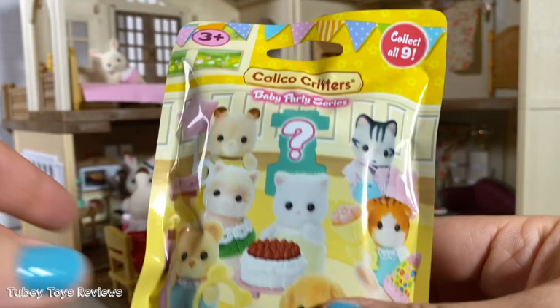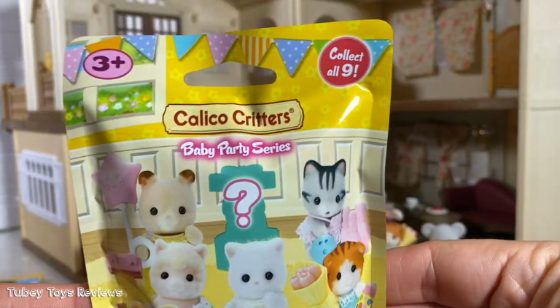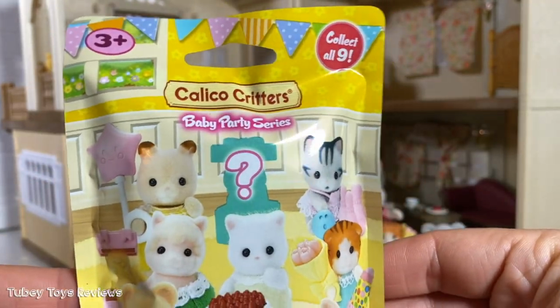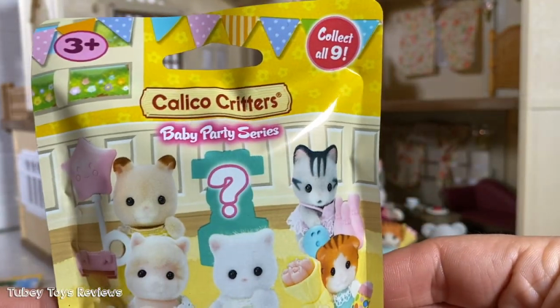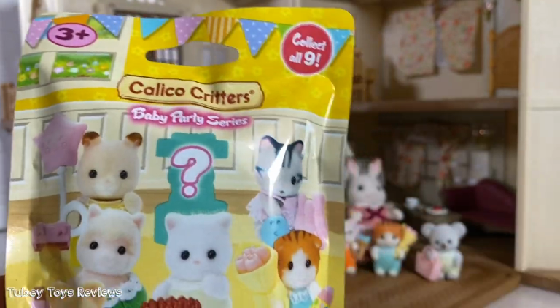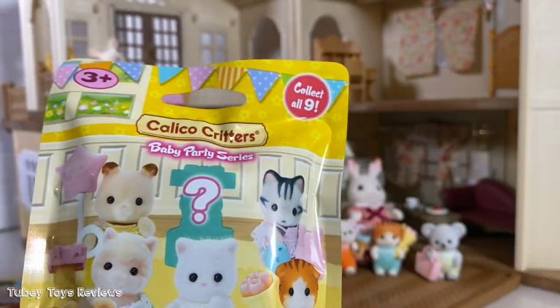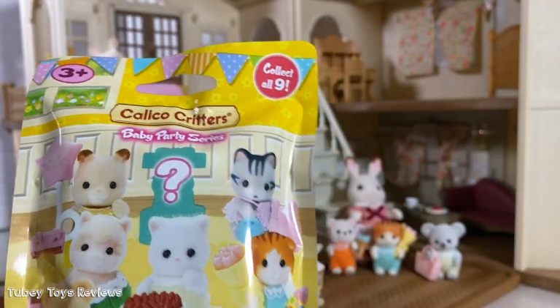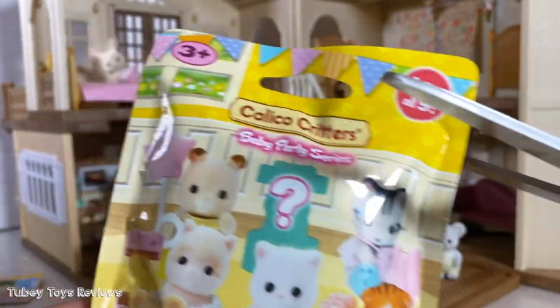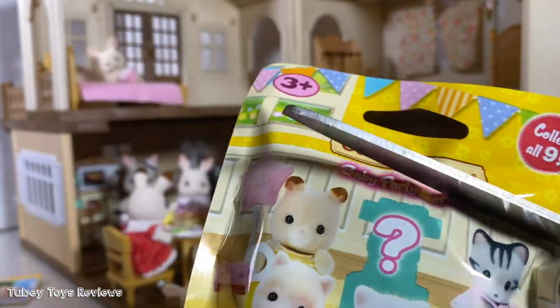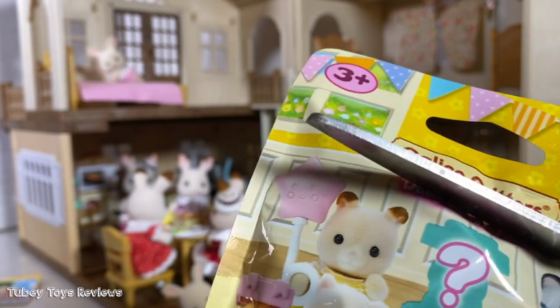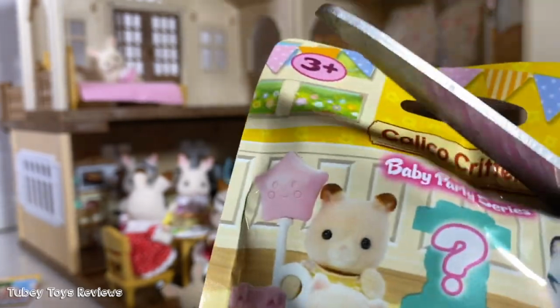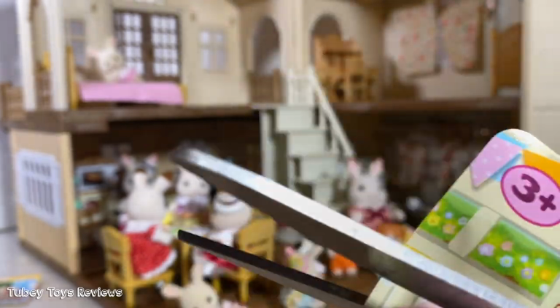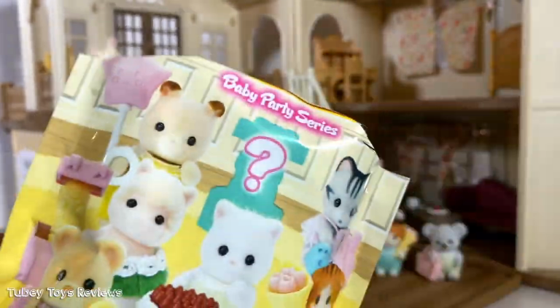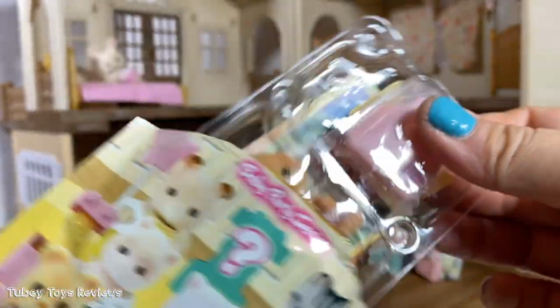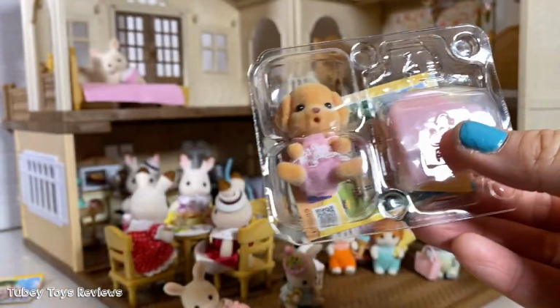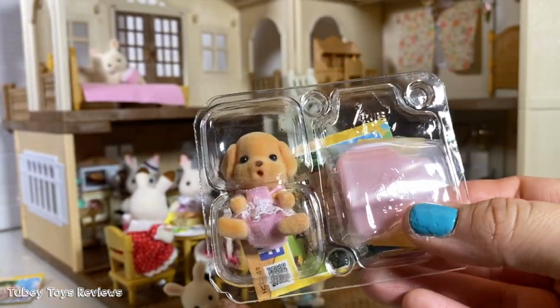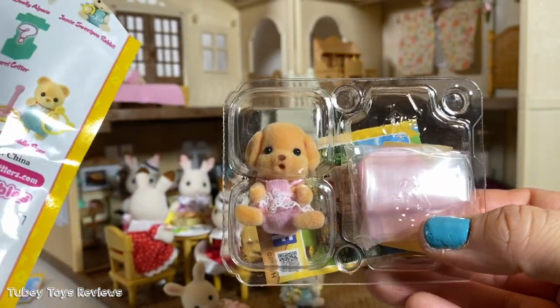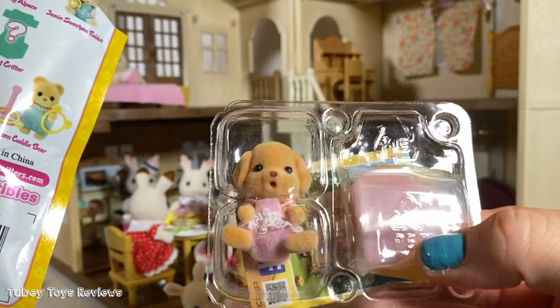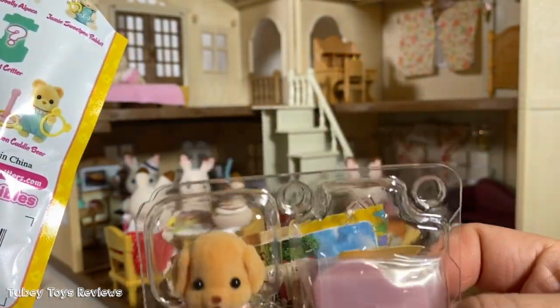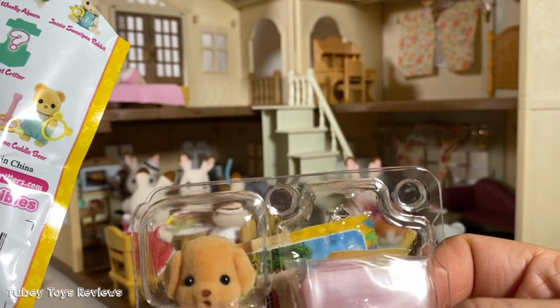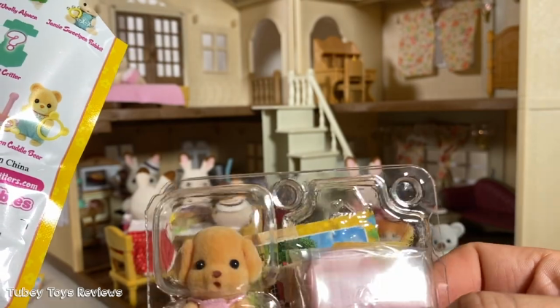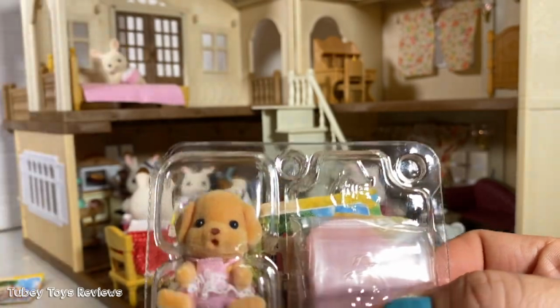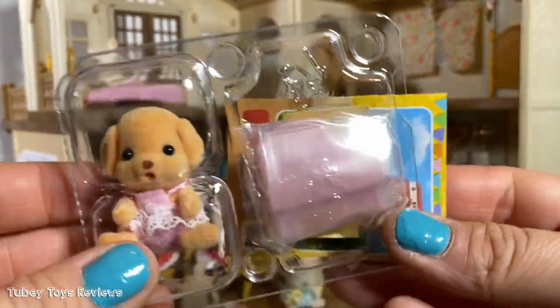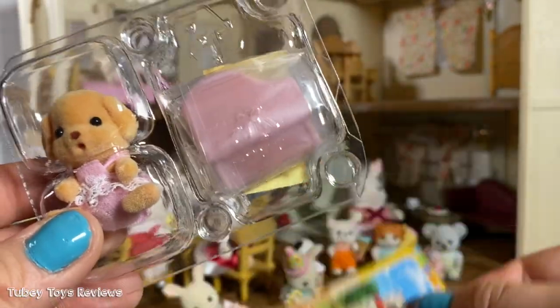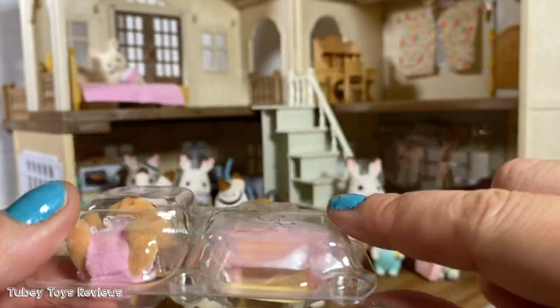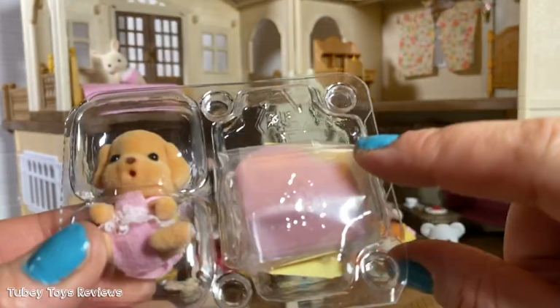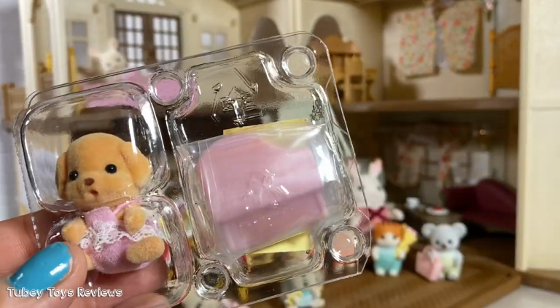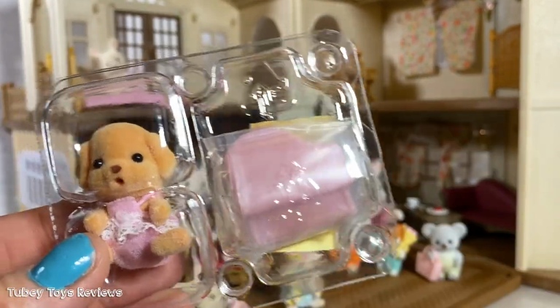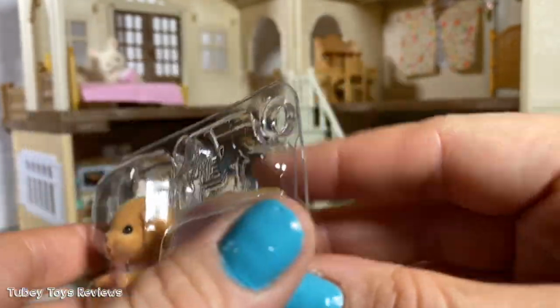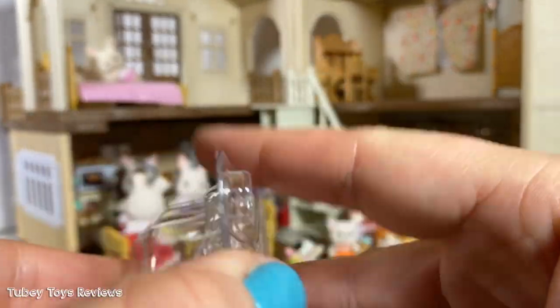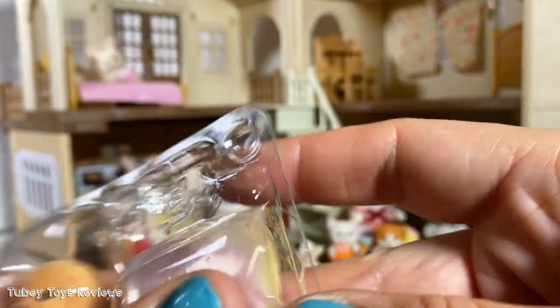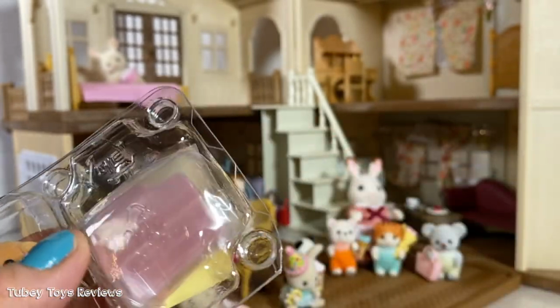One more to go — the Party Series, my favorite. I hope we get a mystery one. And we got the Min Toy Poodle with a little miniature piano. That's so cute.